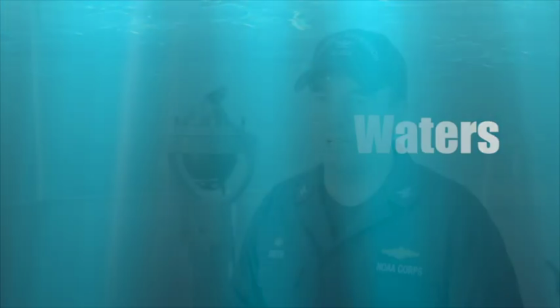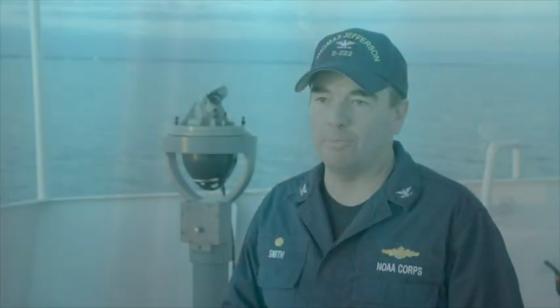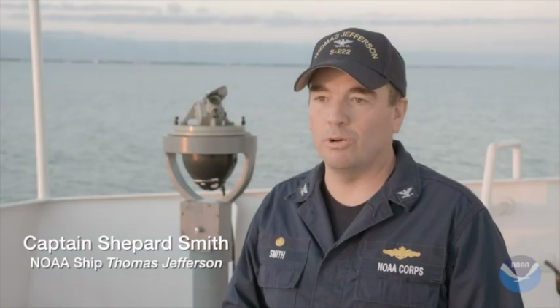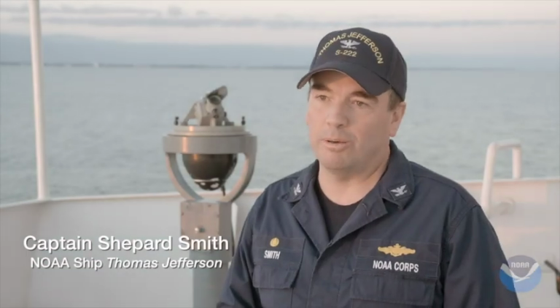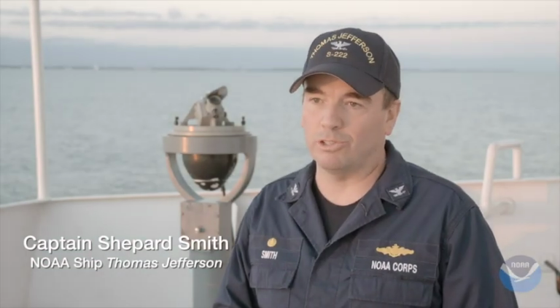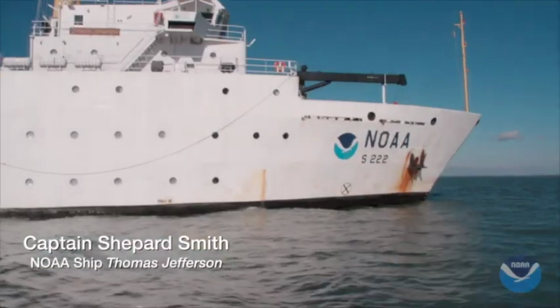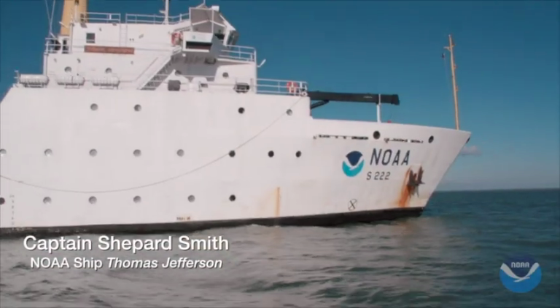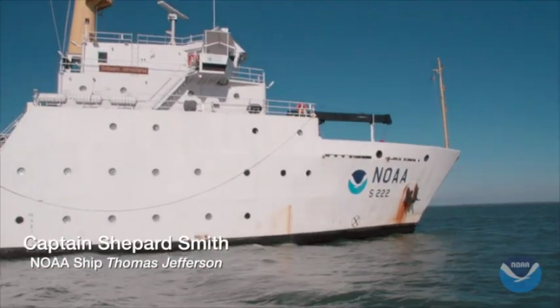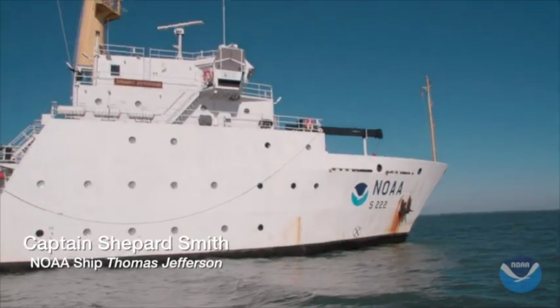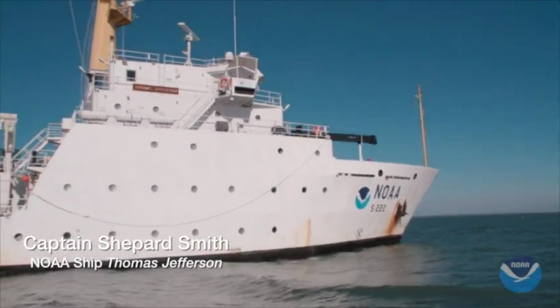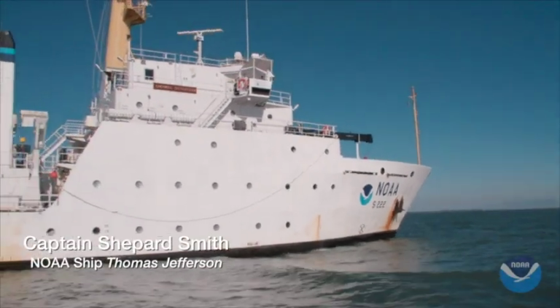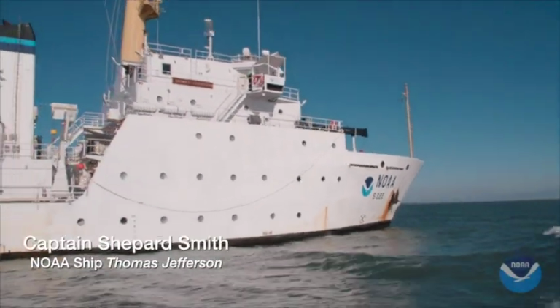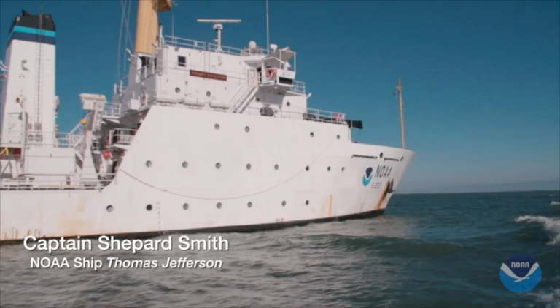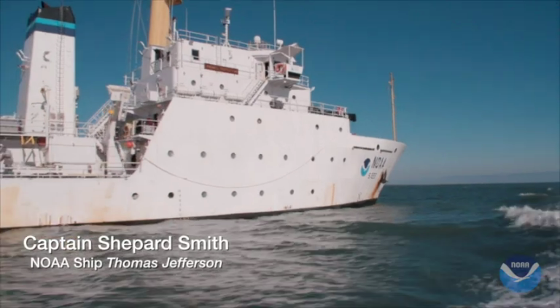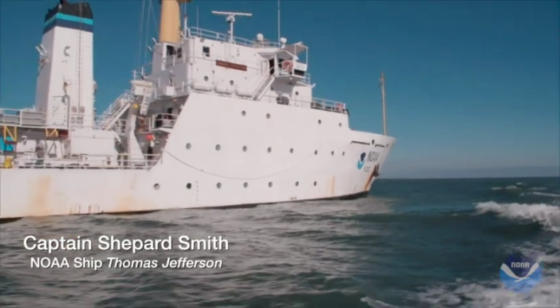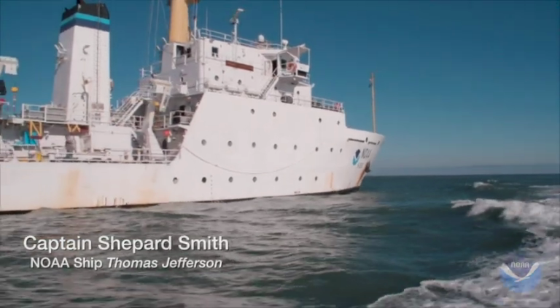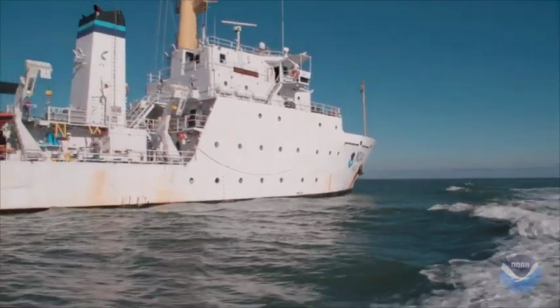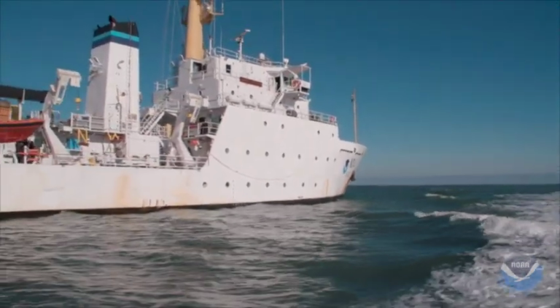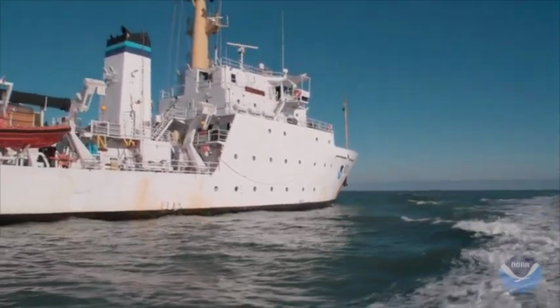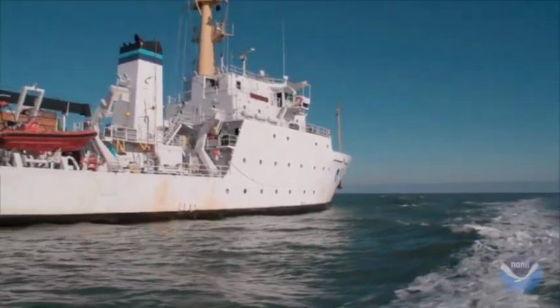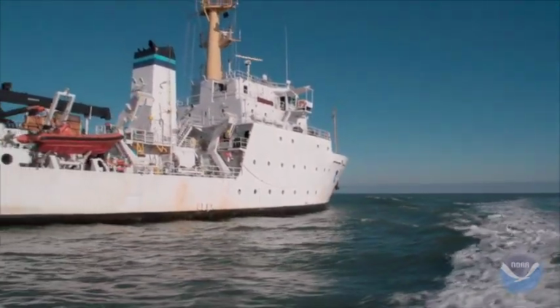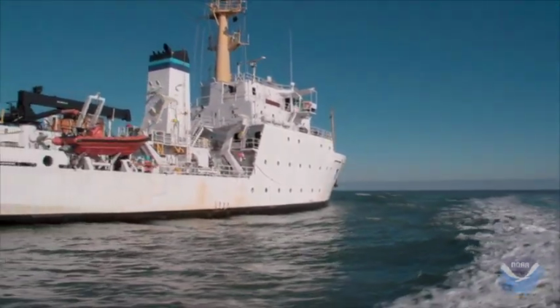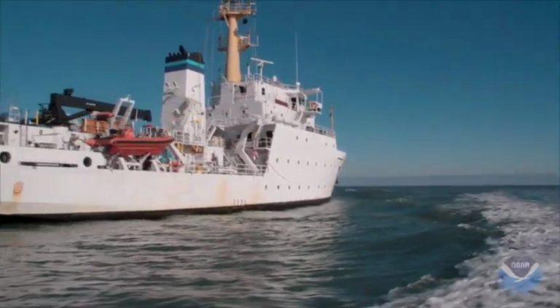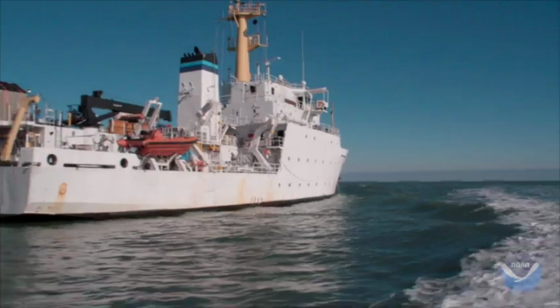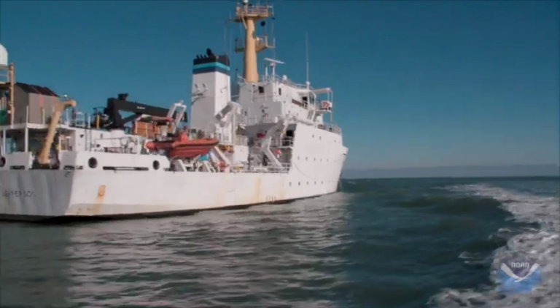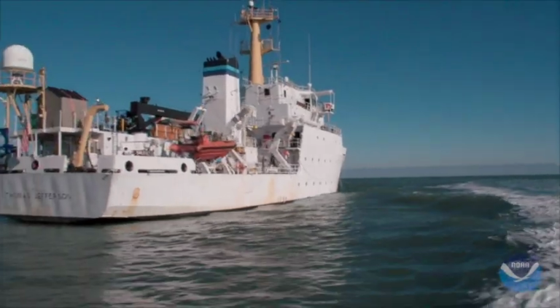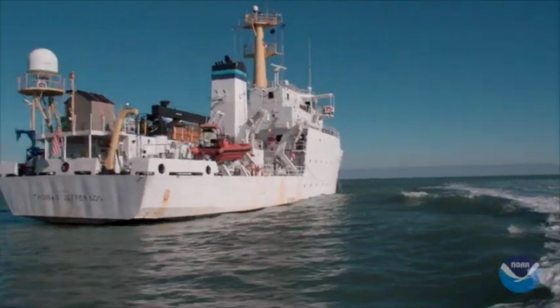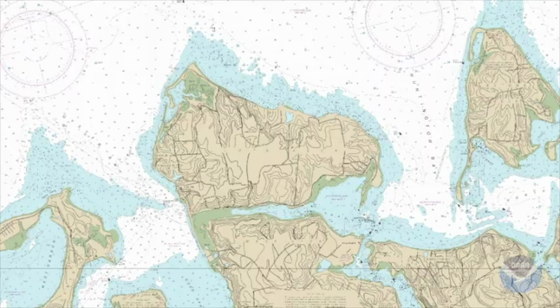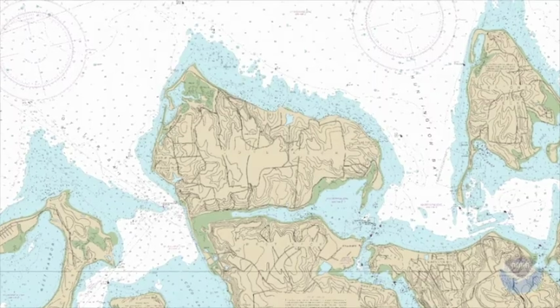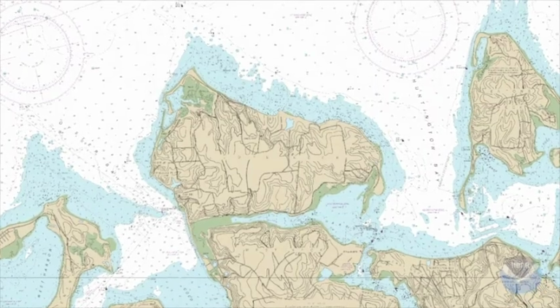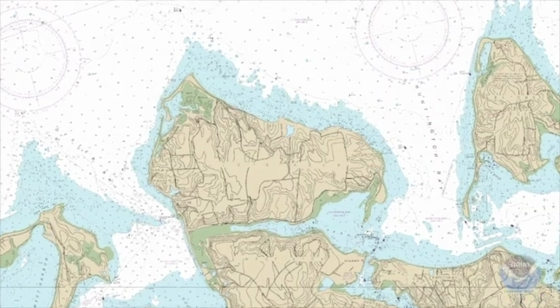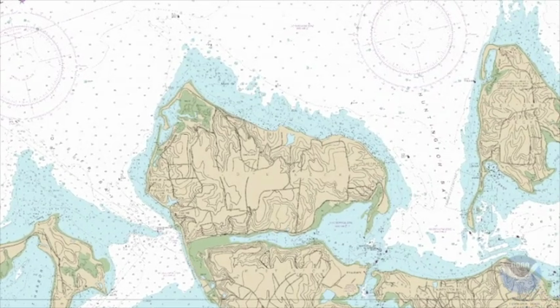I'm the captain of the NOAA ship Thomas Jefferson. Thomas Jefferson is a hydrographic survey ship. We do a map of the ocean floor in order to update the charts. All boats on the water, from the smallest to the largest, use the nautical charts that NOAA makes to safely navigate.